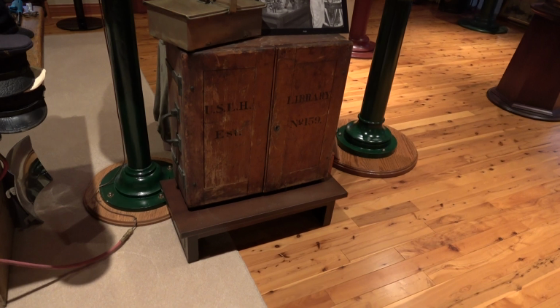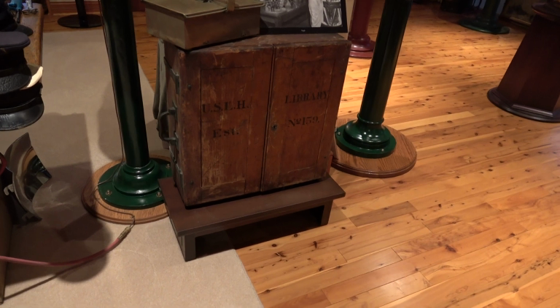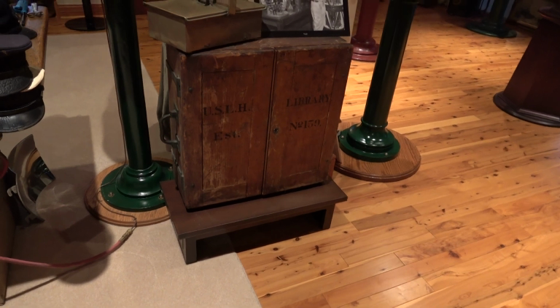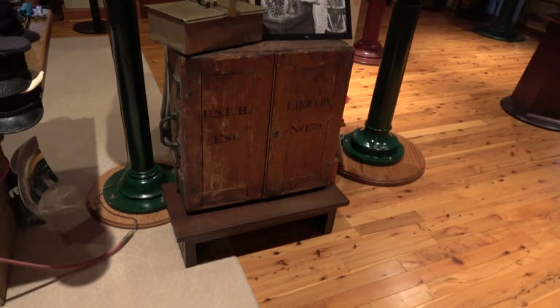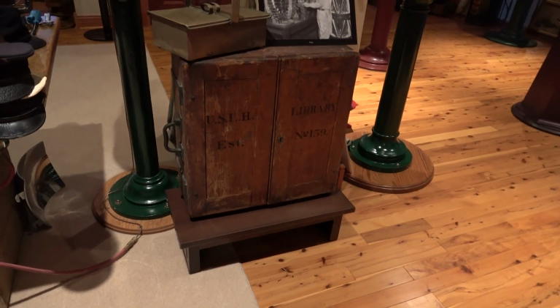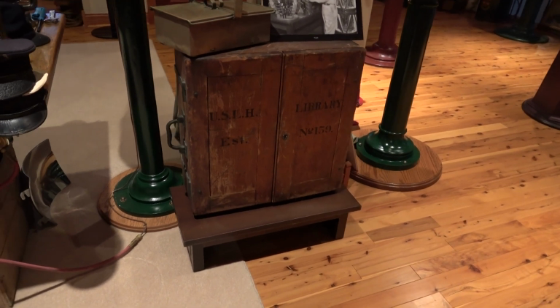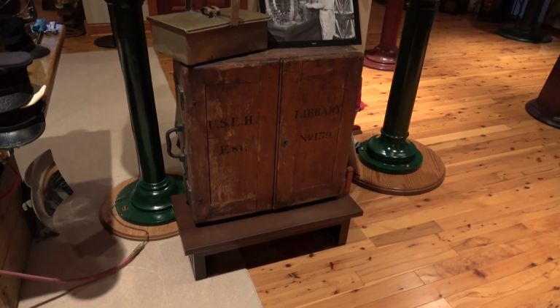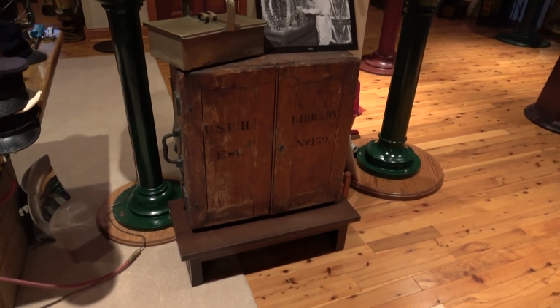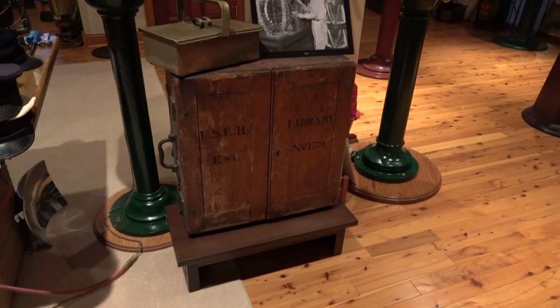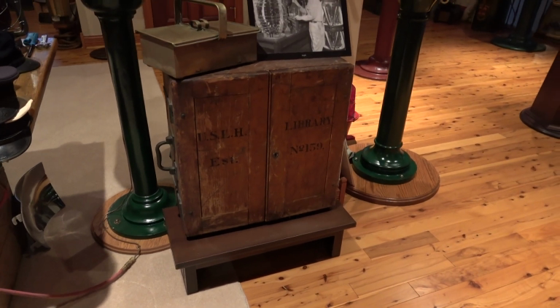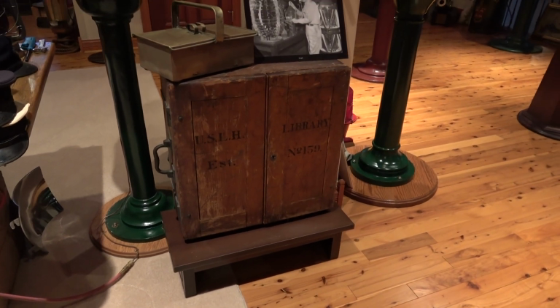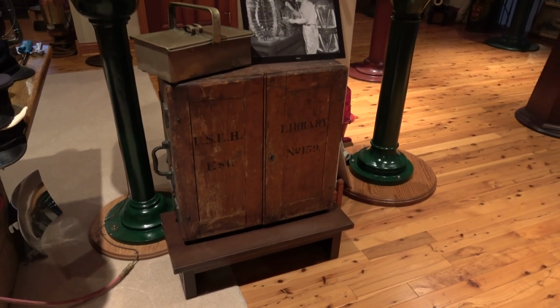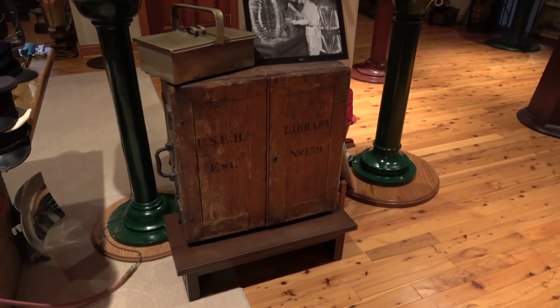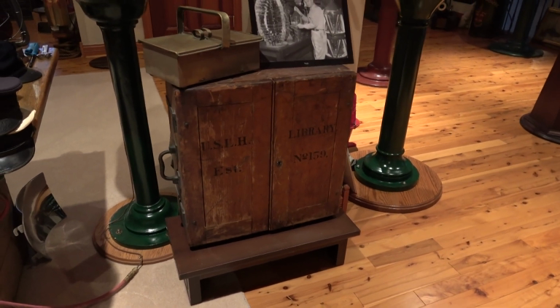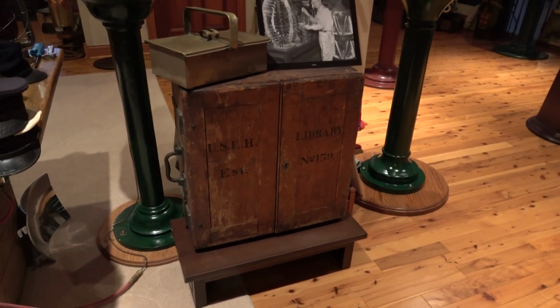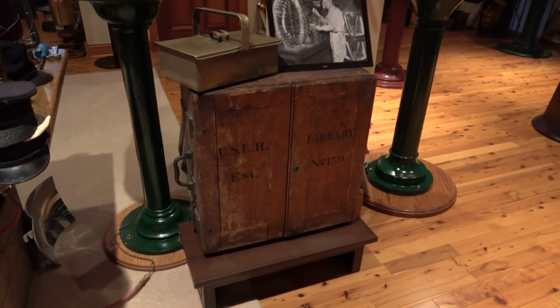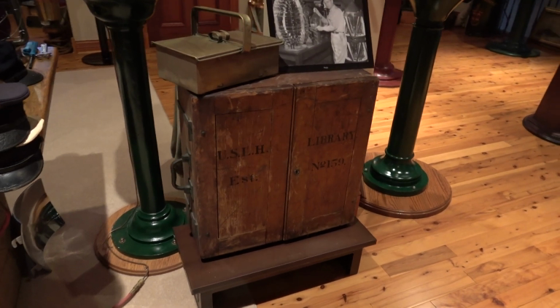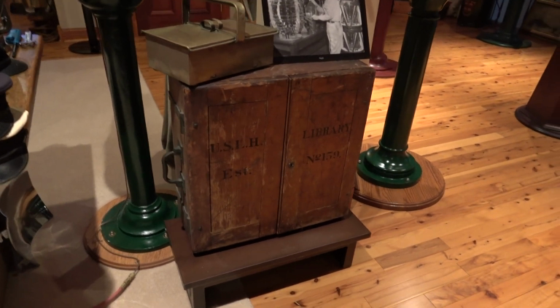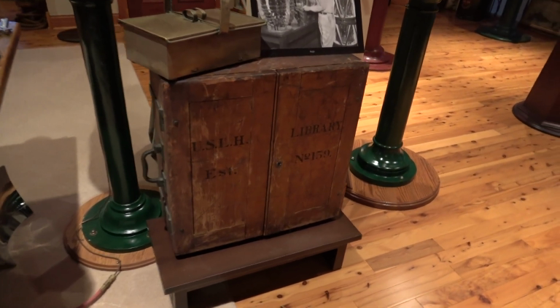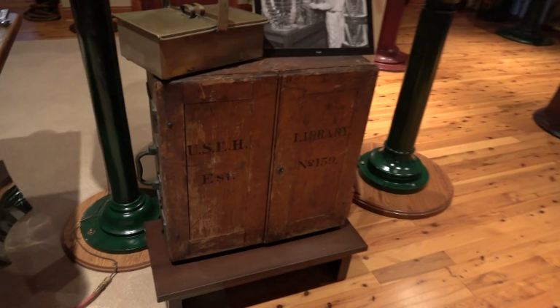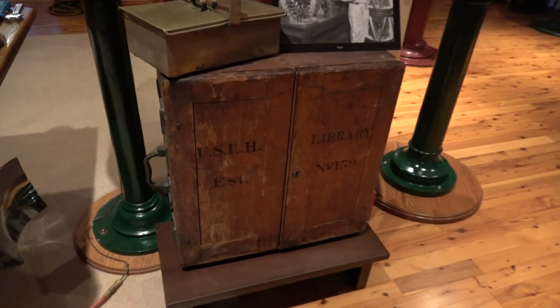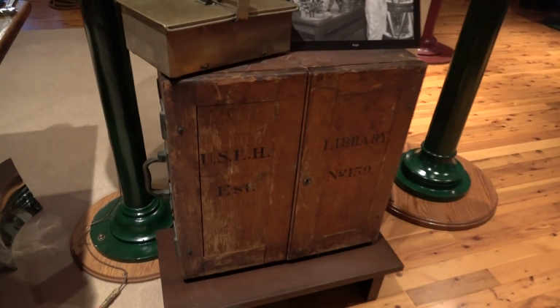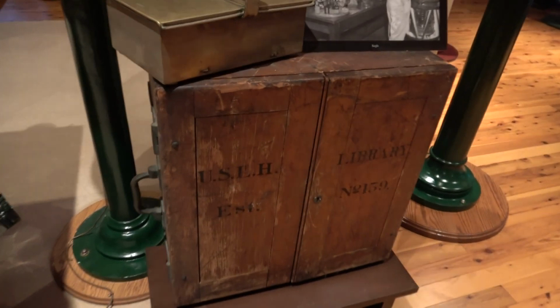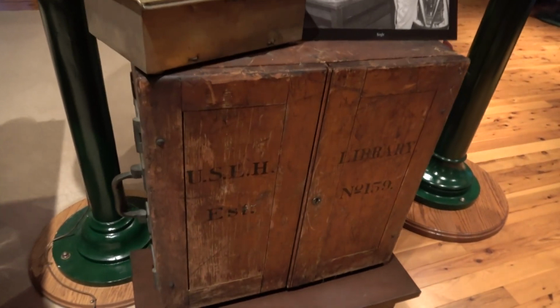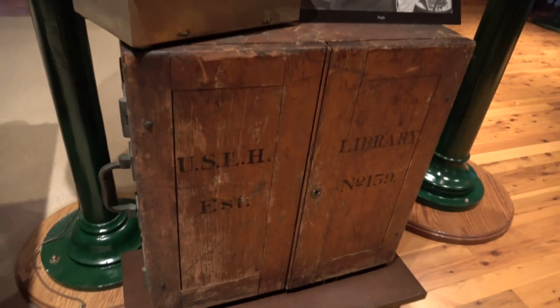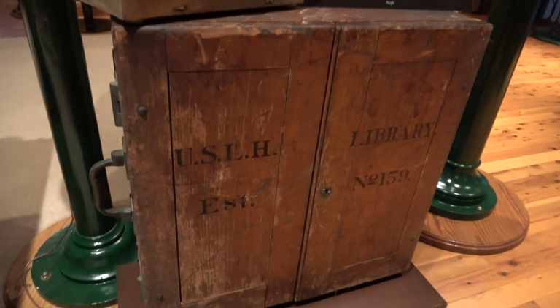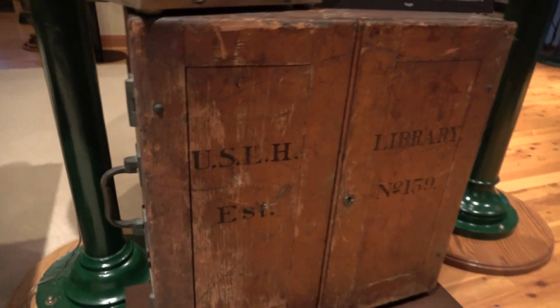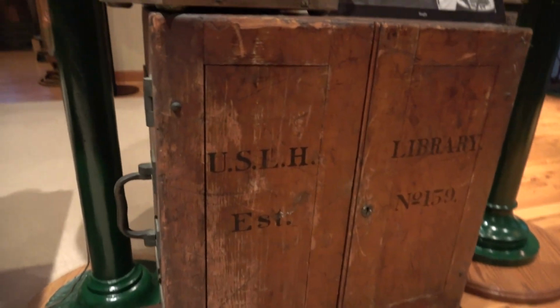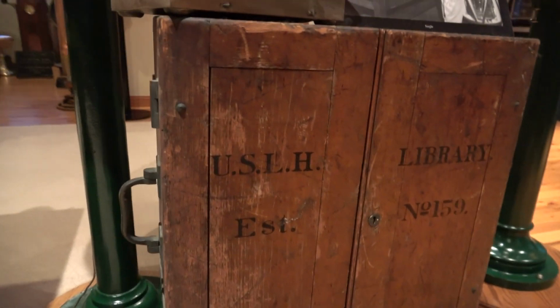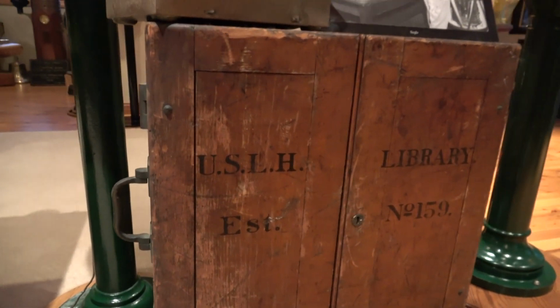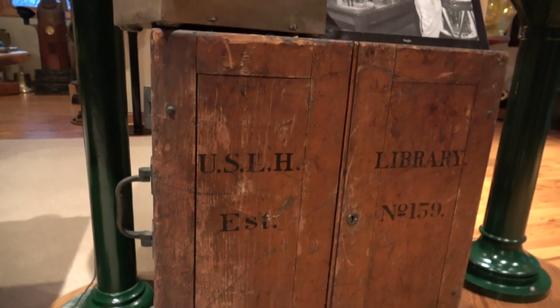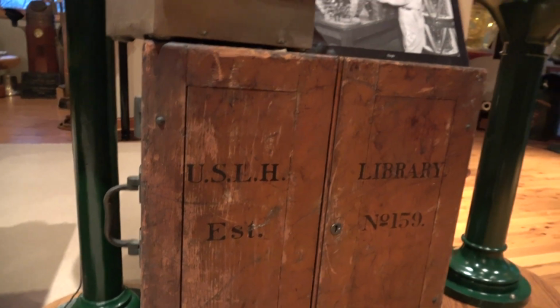Hi folks, it's Steve Grono from Maritime Exchange Museum here in Howell, Michigan. I'm going to tell you about this U.S. Lighthouse Establishment Library Box.